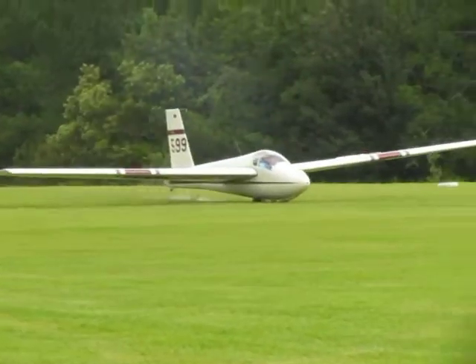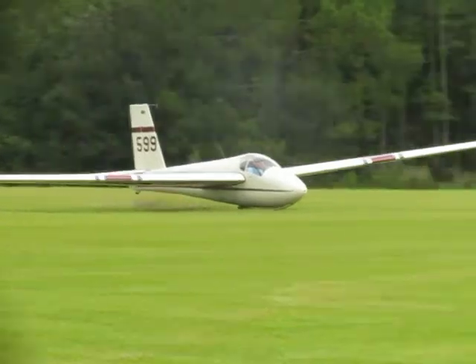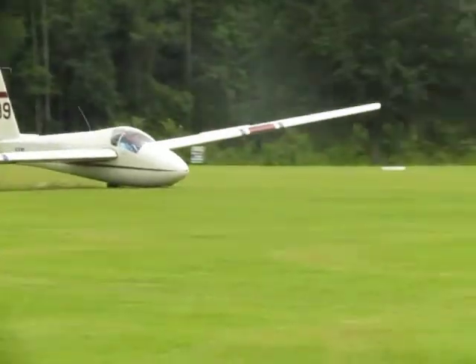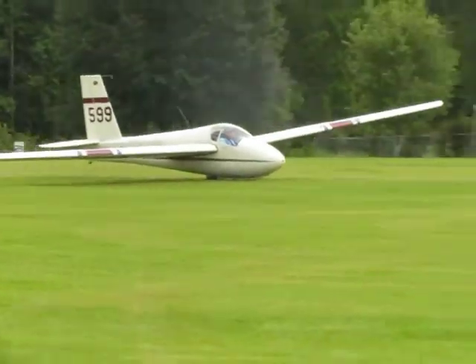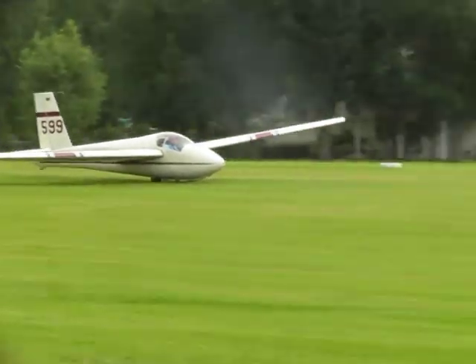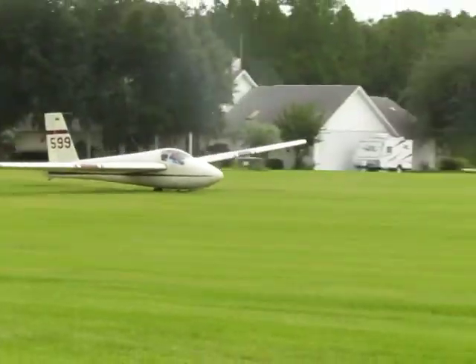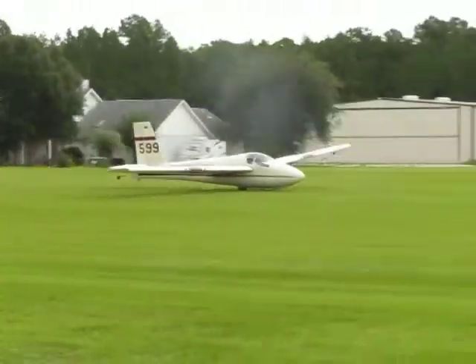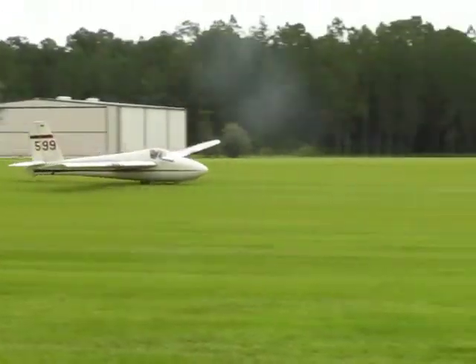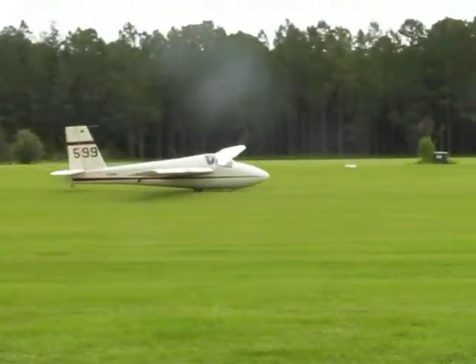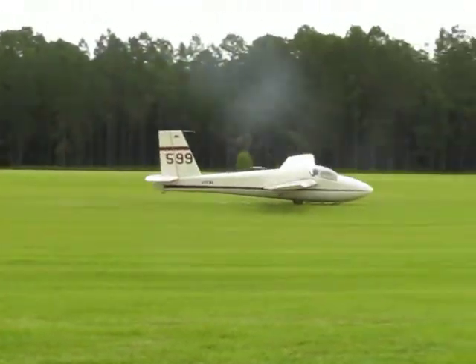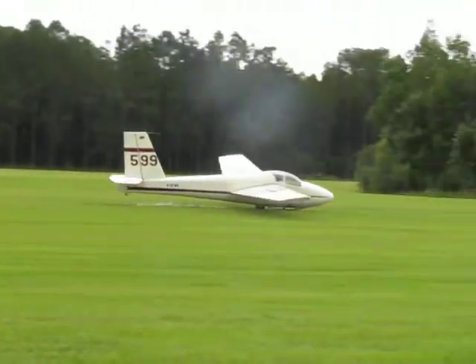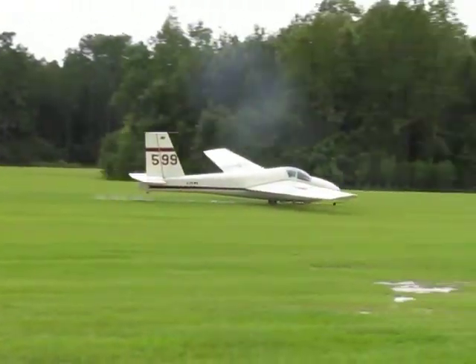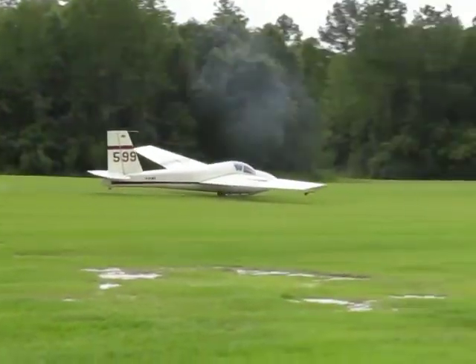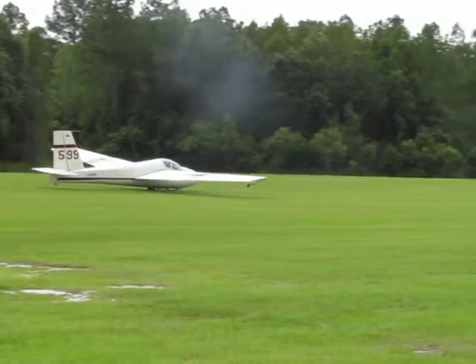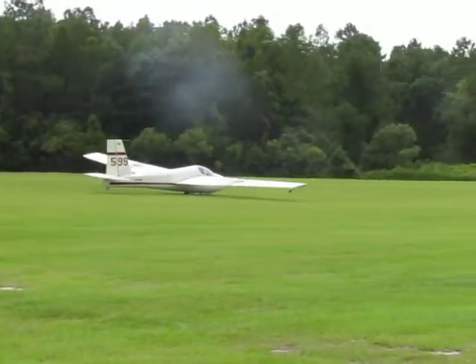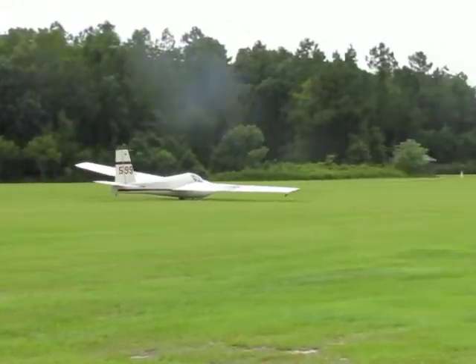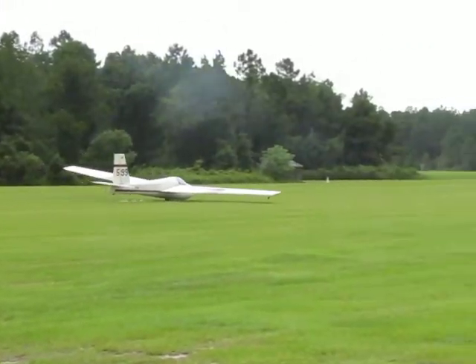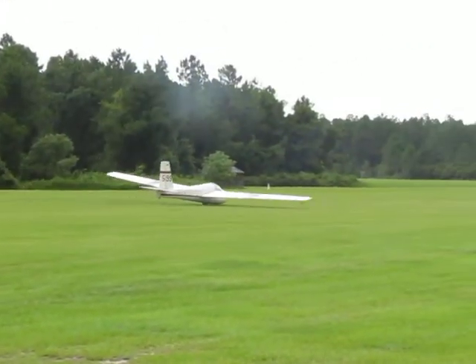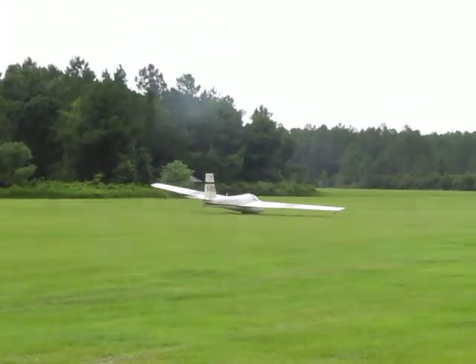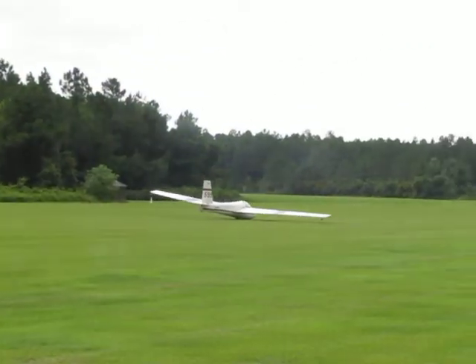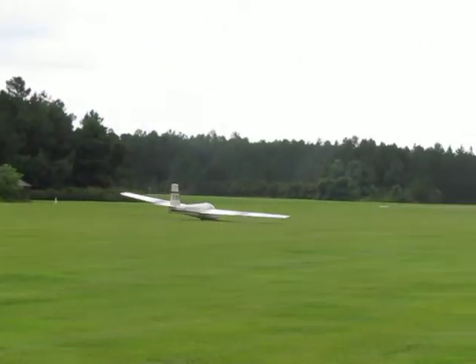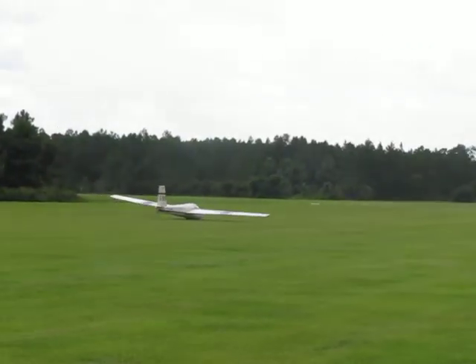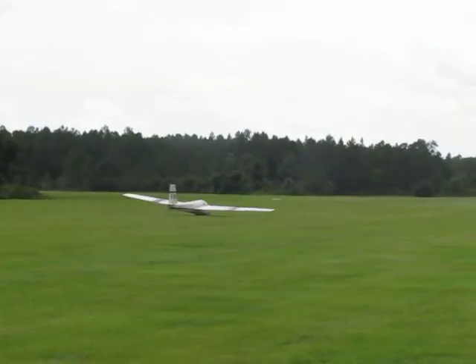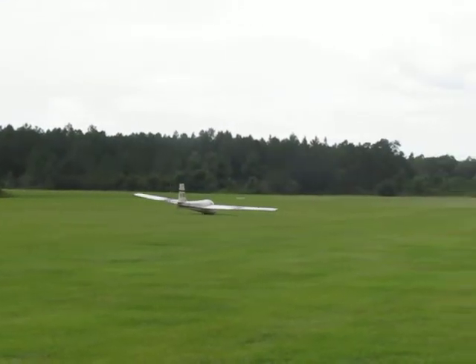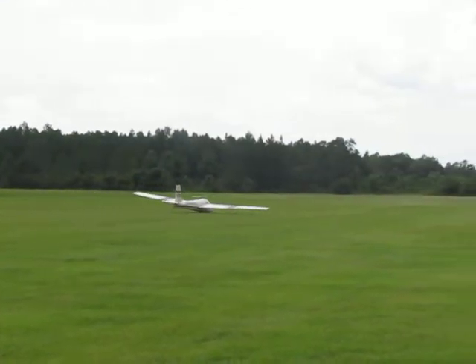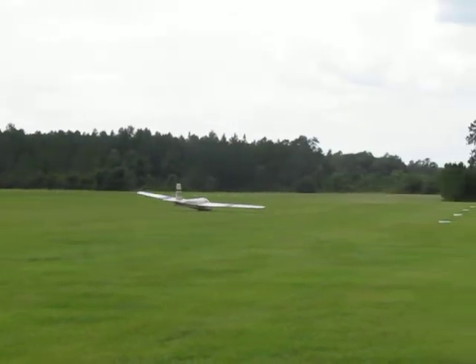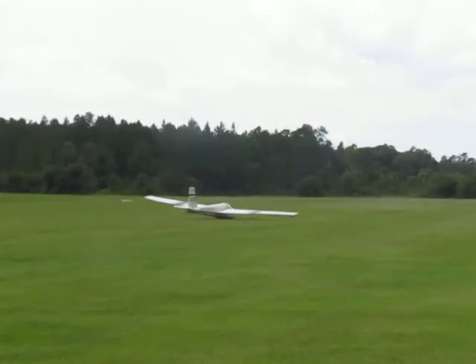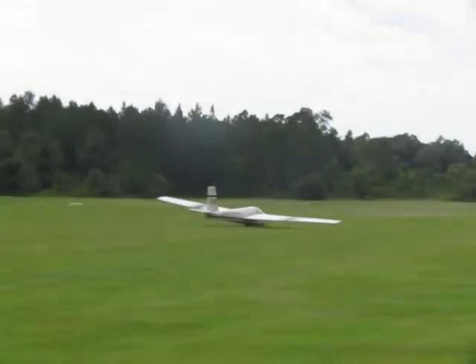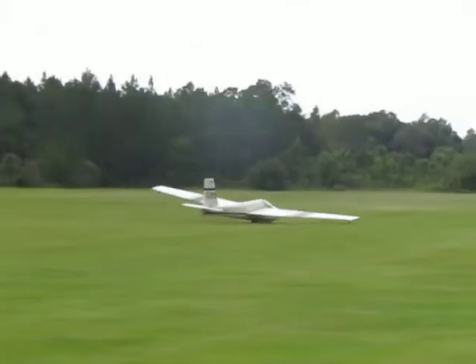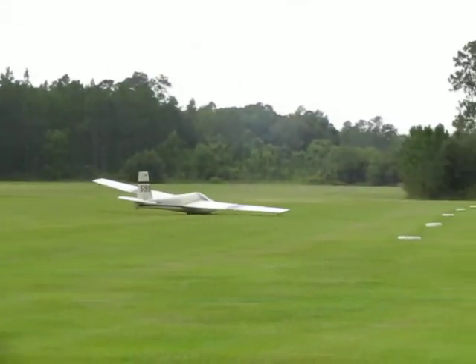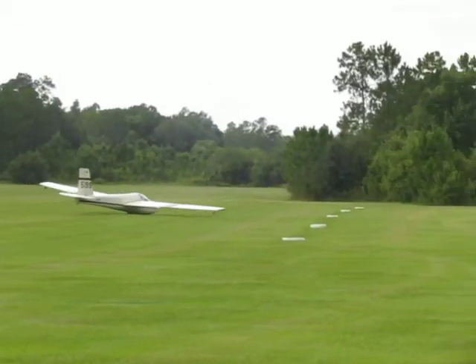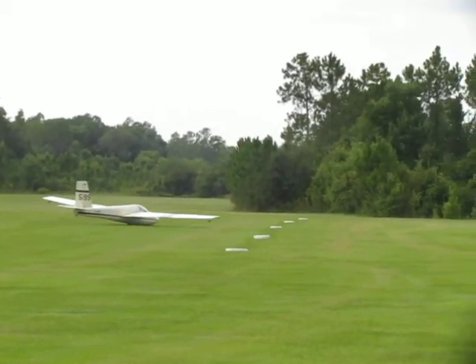That's his second landing. That looked pretty good. Unfortunately there was not much lift up there today, but he did well.